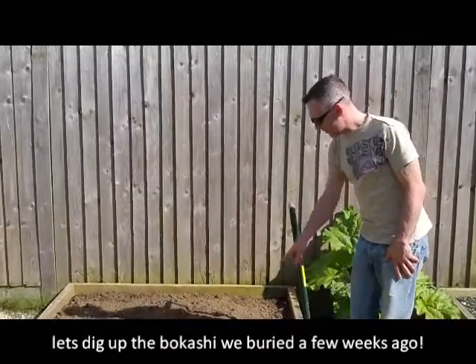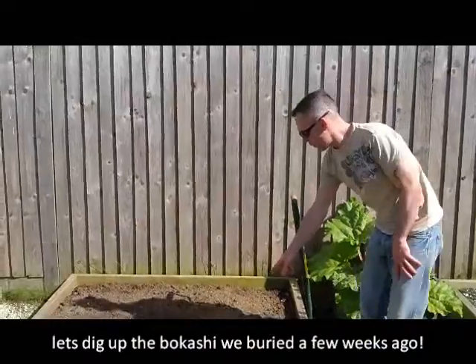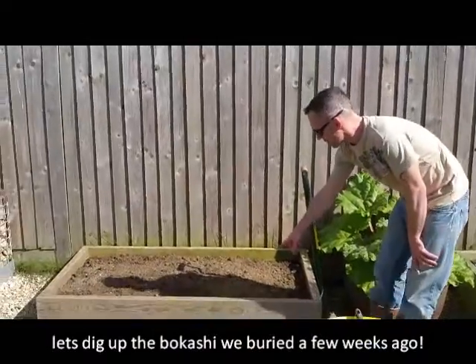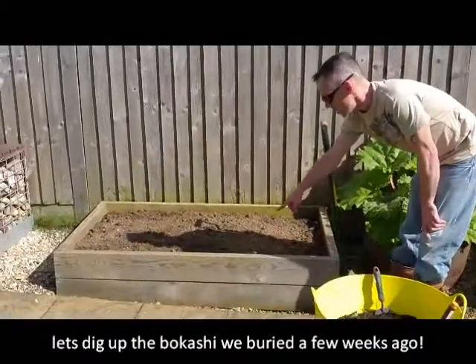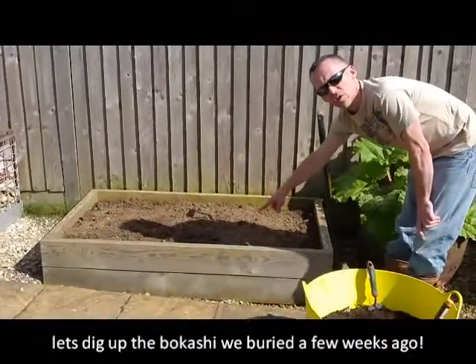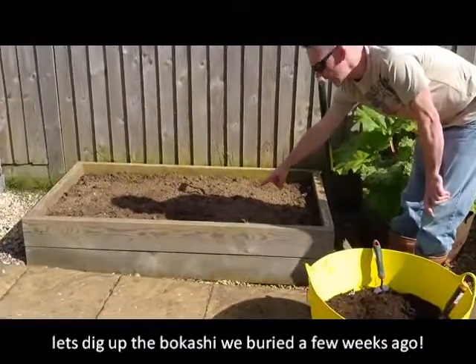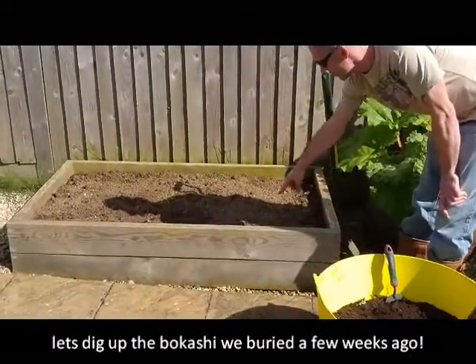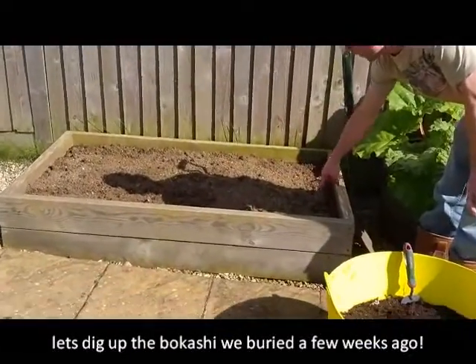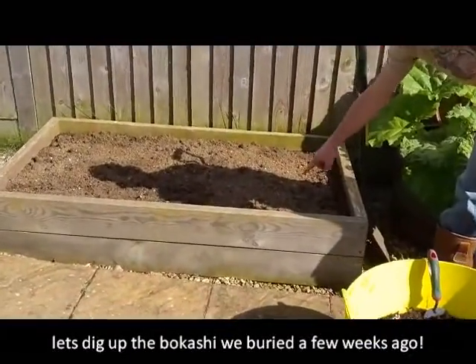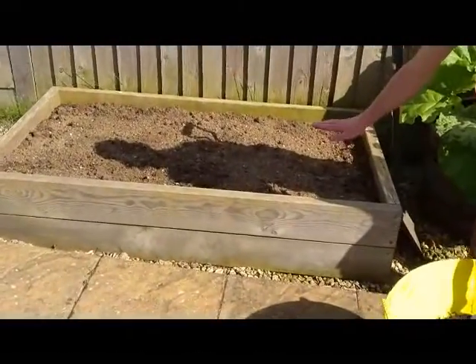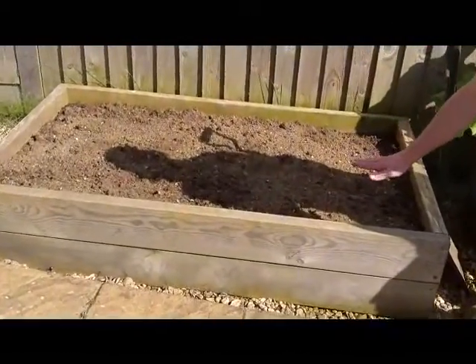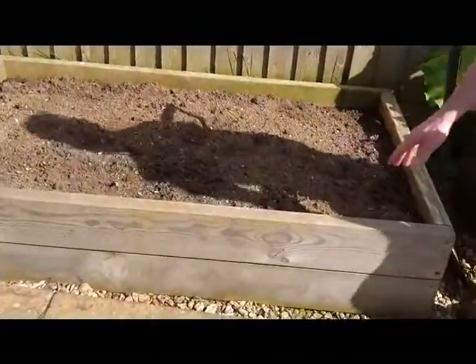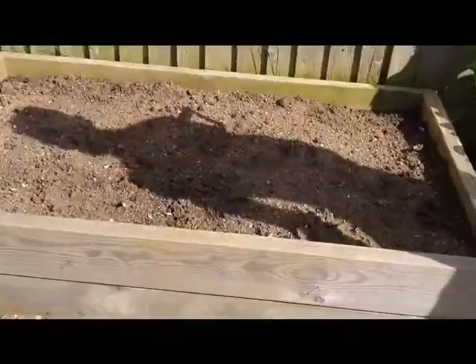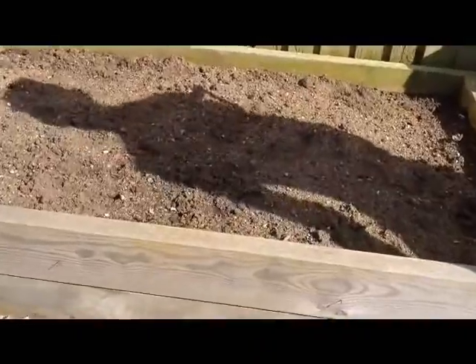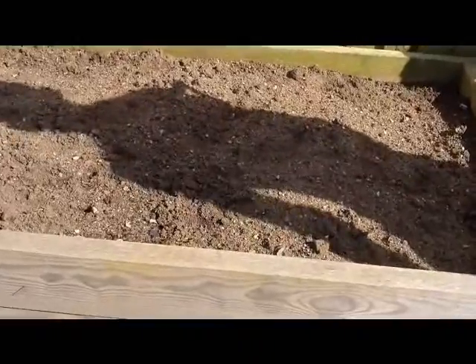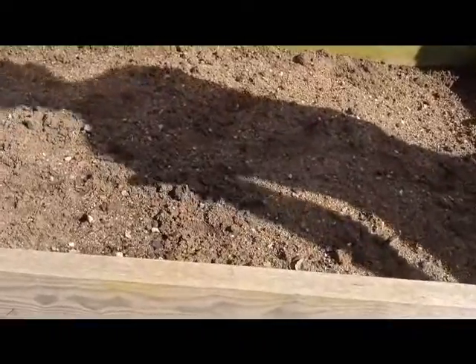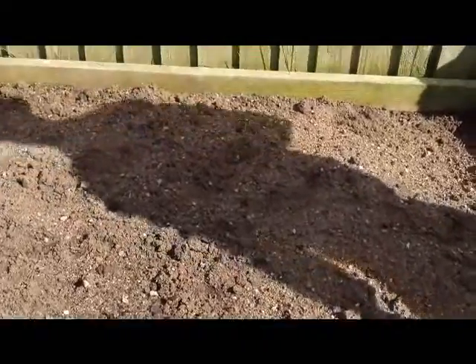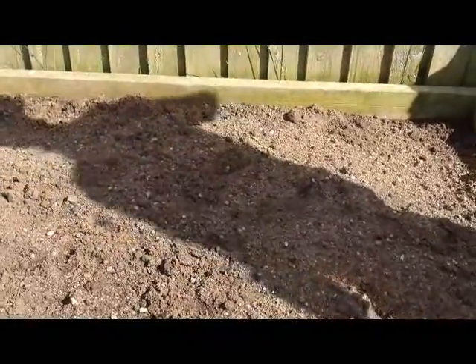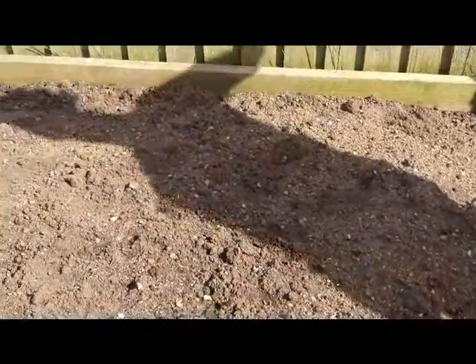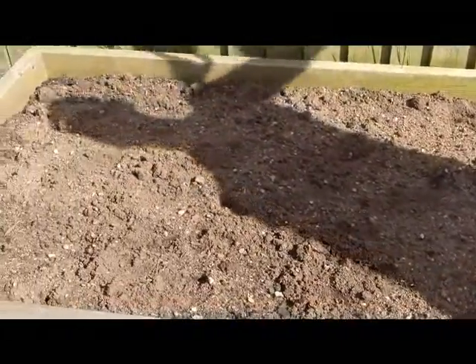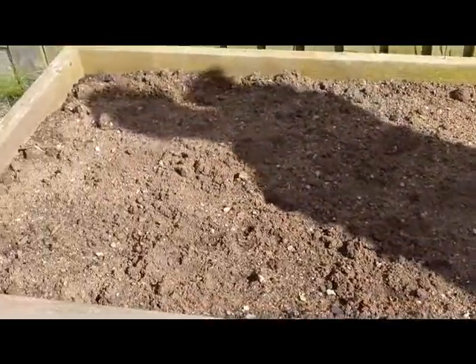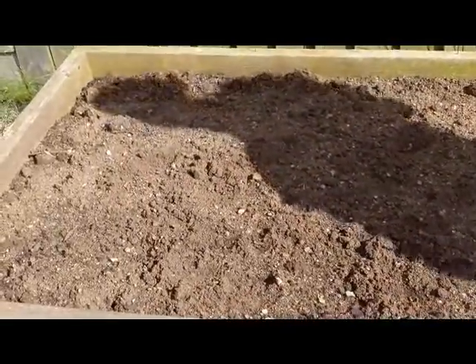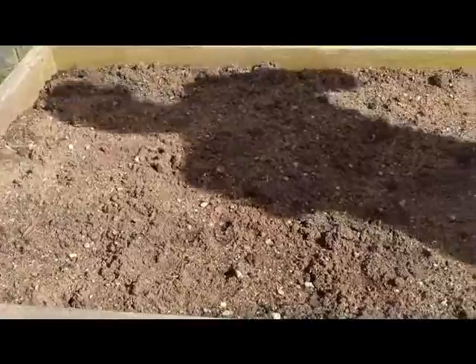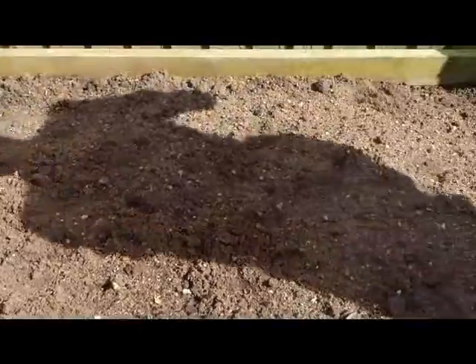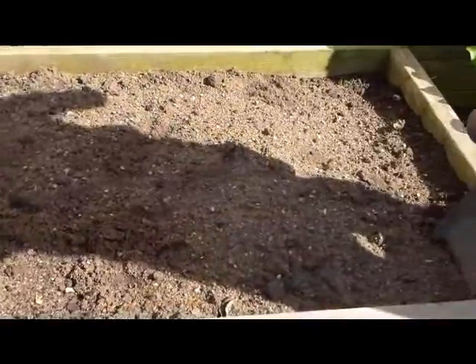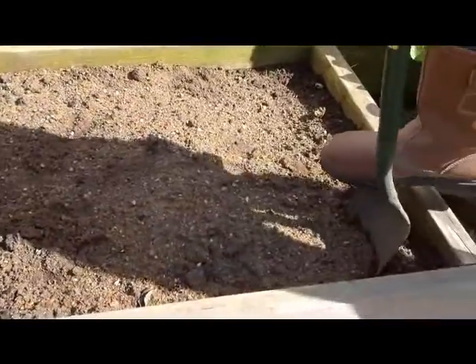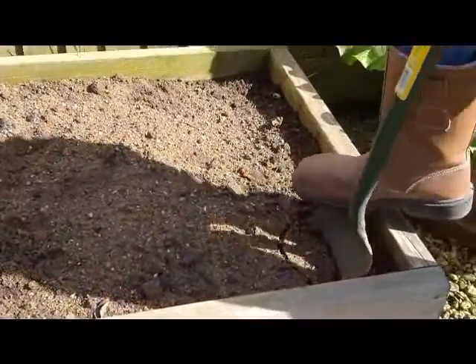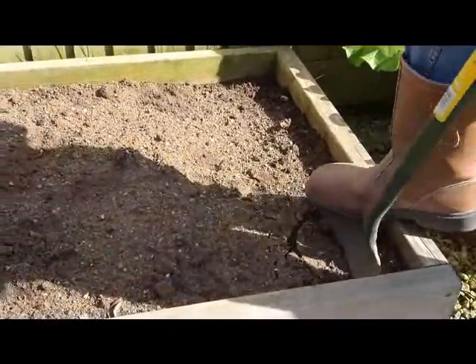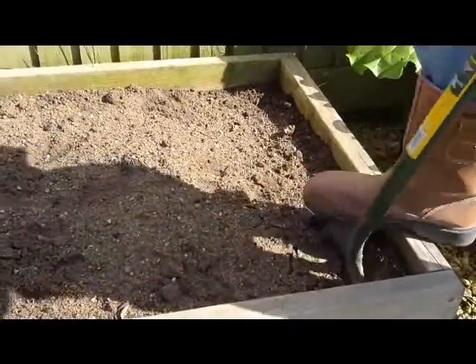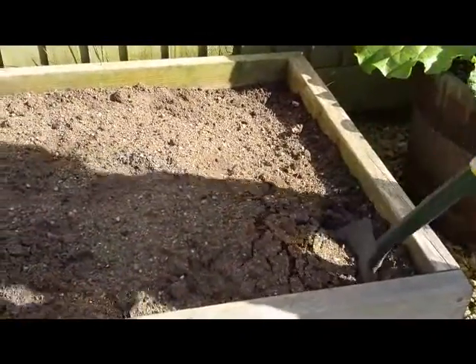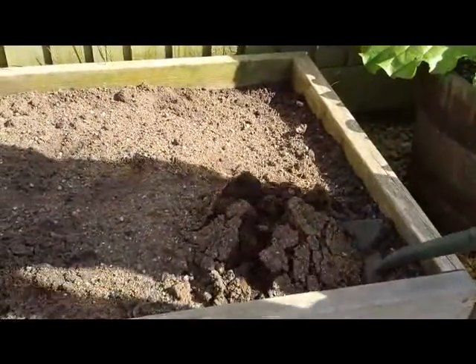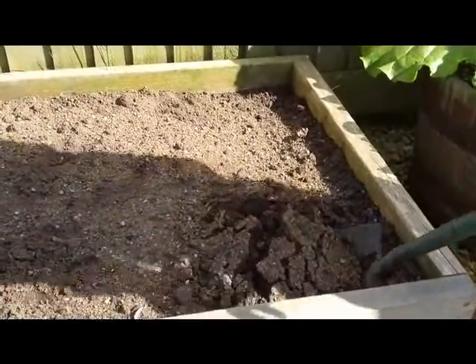If you come a bit closer you can see the surface of the soil has fallen slightly where we buried the first bucket. It's a good sign. So we're gonna have a dig up and show you what has happened to our Bokashi waste.